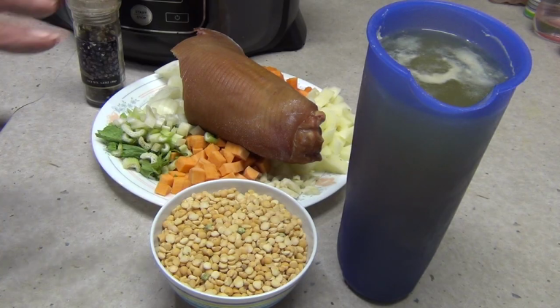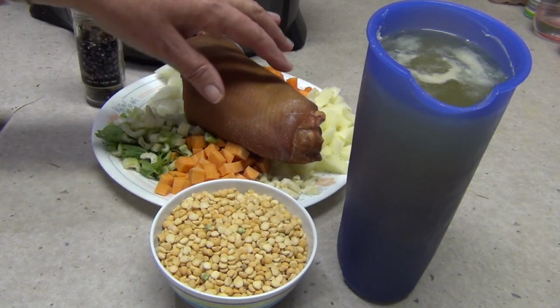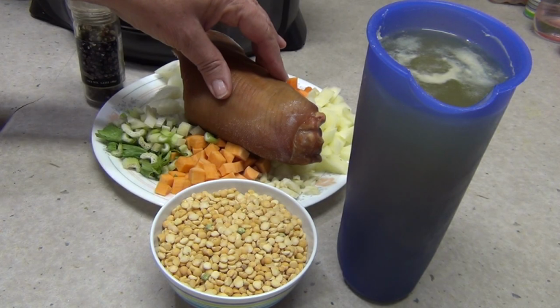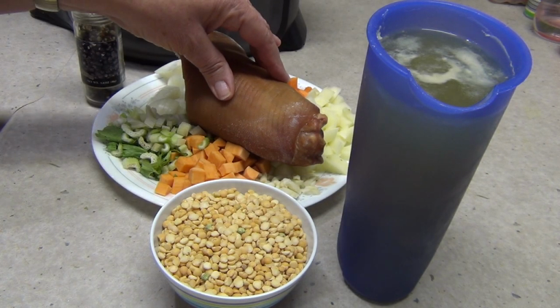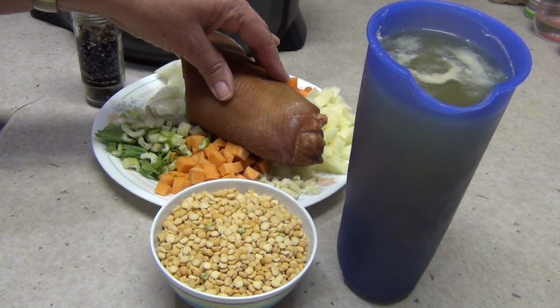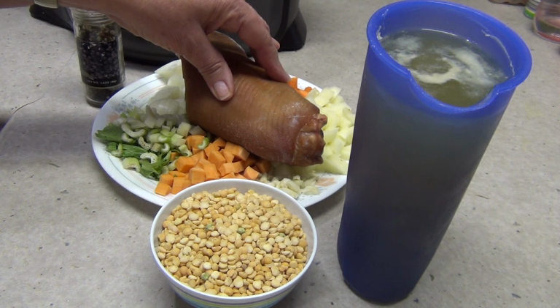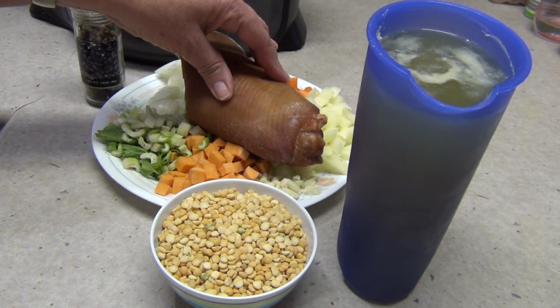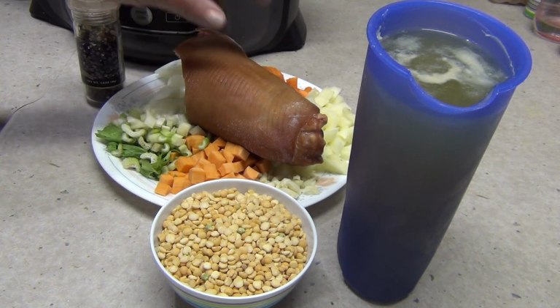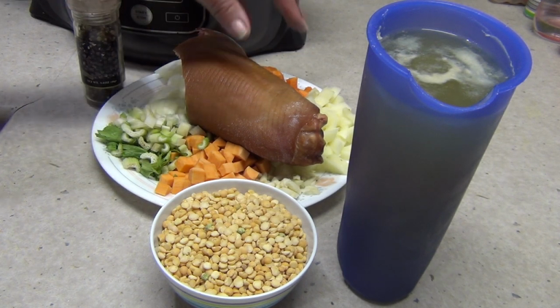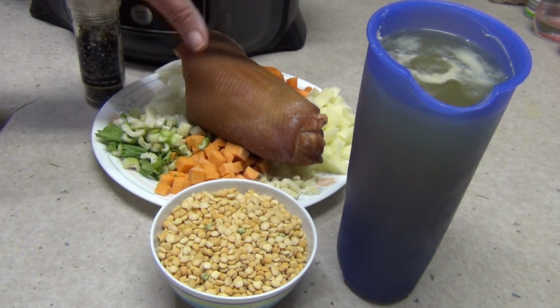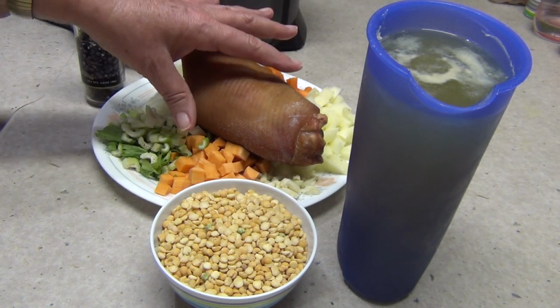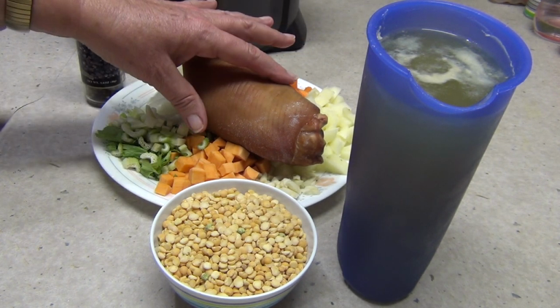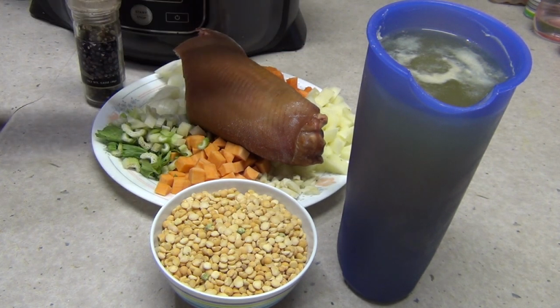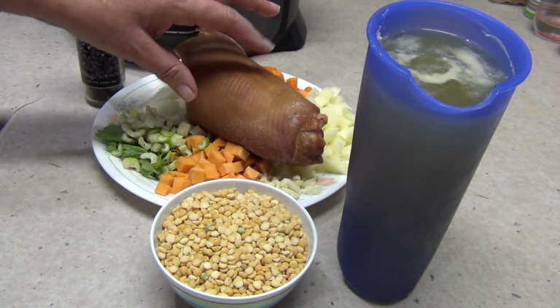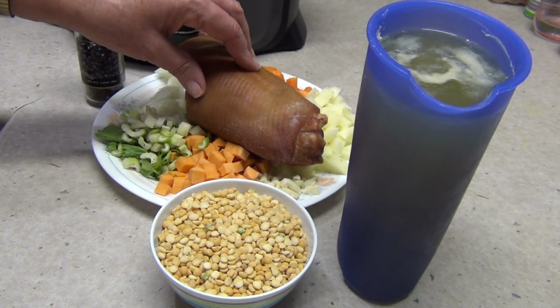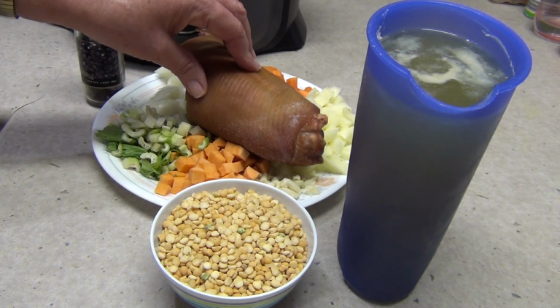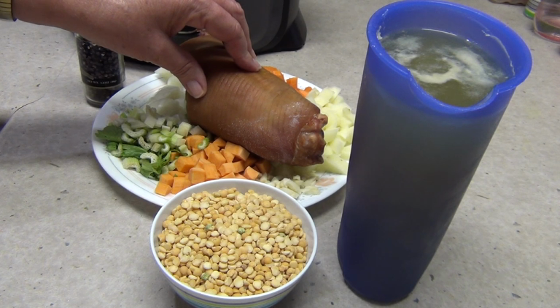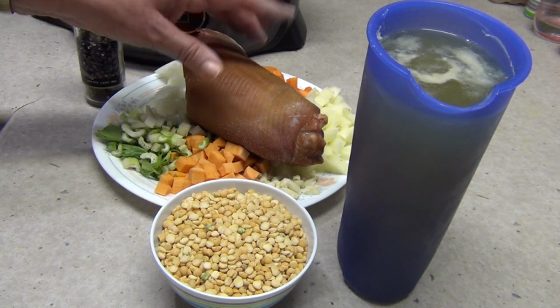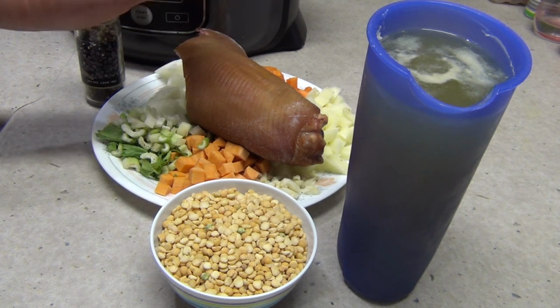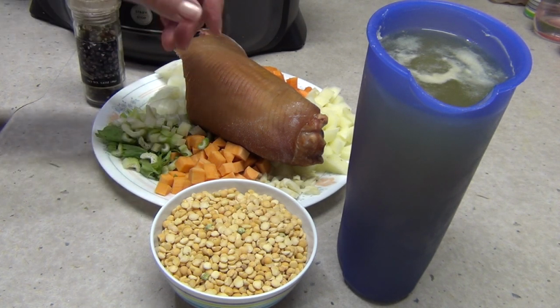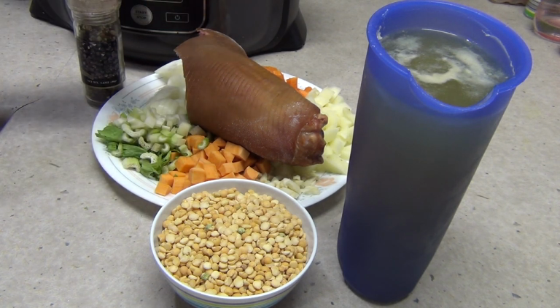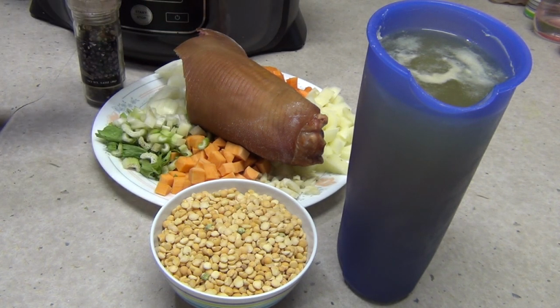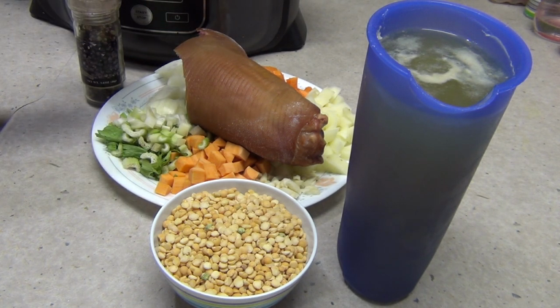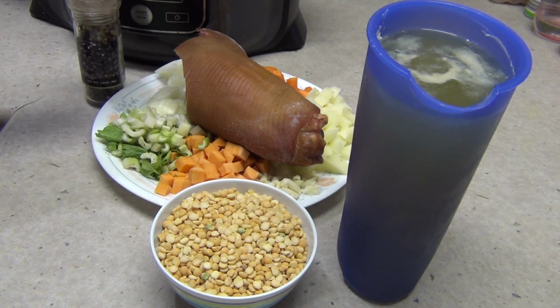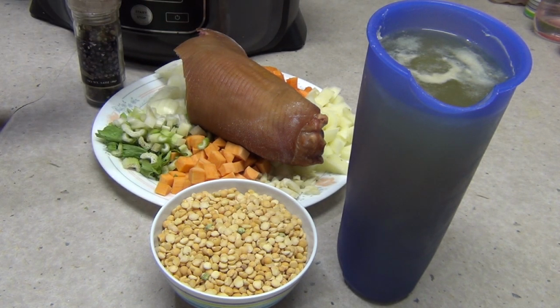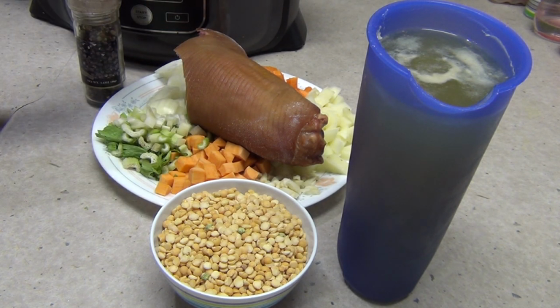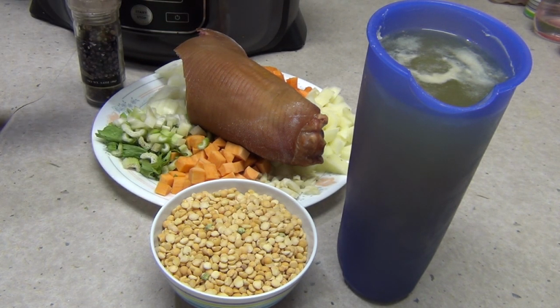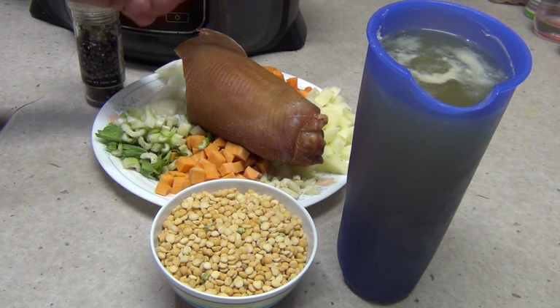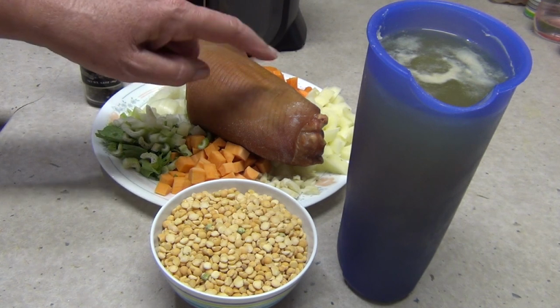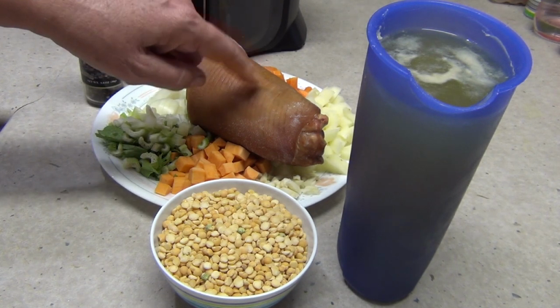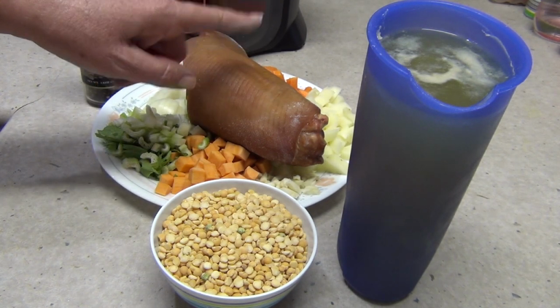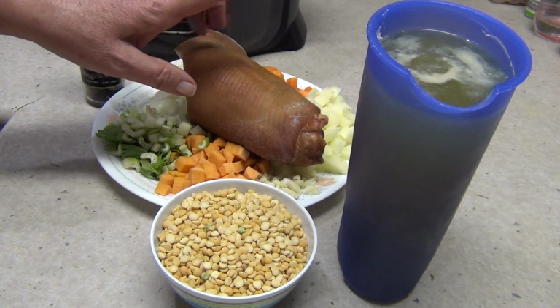I bought a picnic ham, or a shoulder ham, and it's very cheap to buy. You can store it in a calico bag, a ham bag, which you rinse out daily or every second day with a little bit of vinegar and water, and this will keep for weeks.